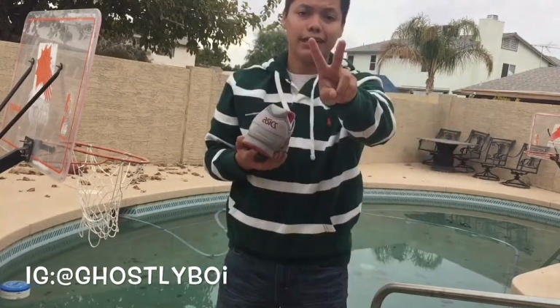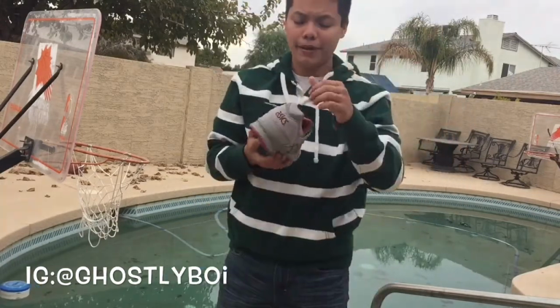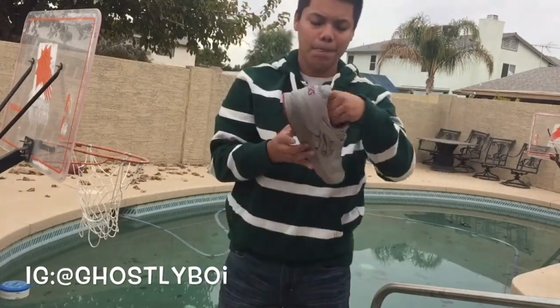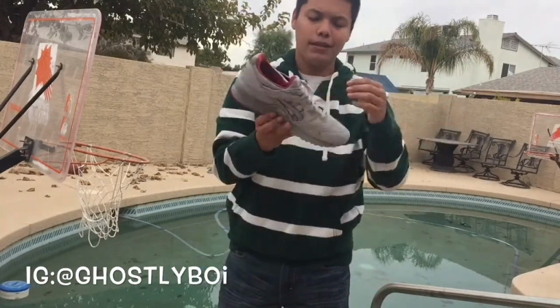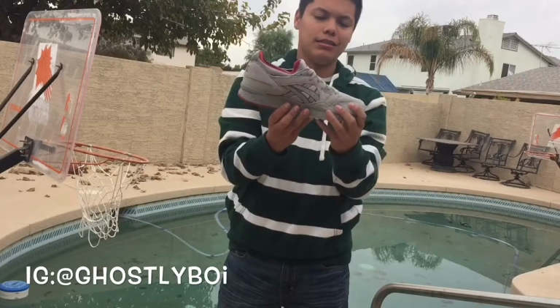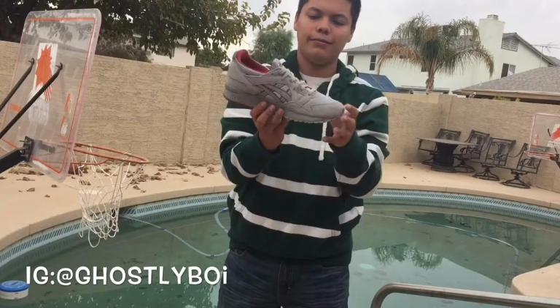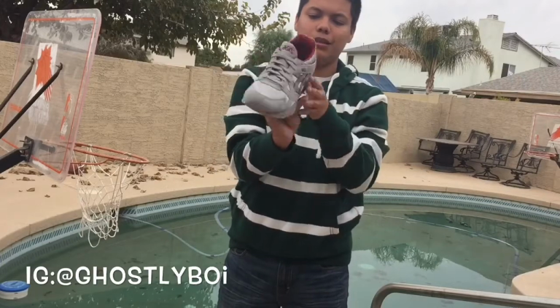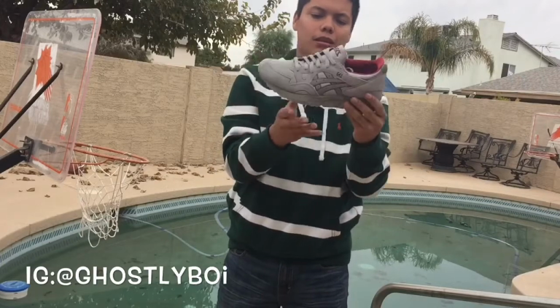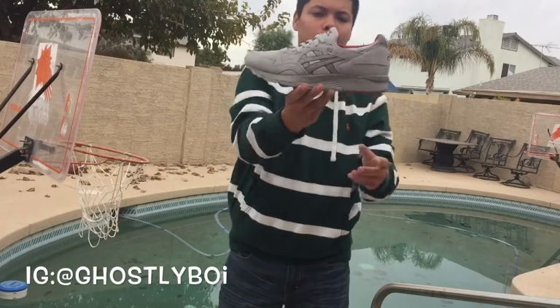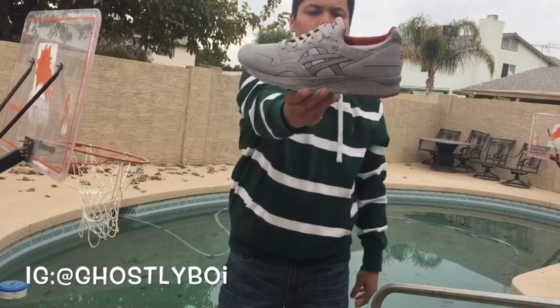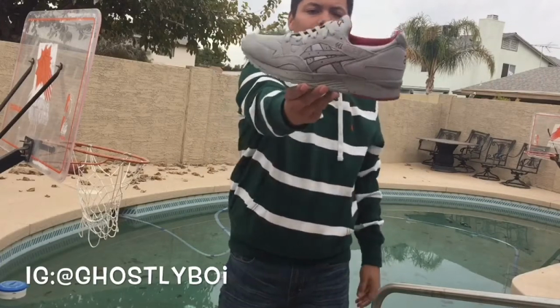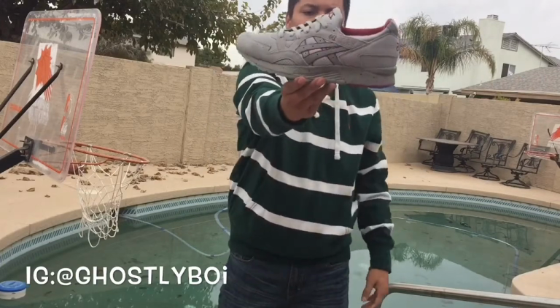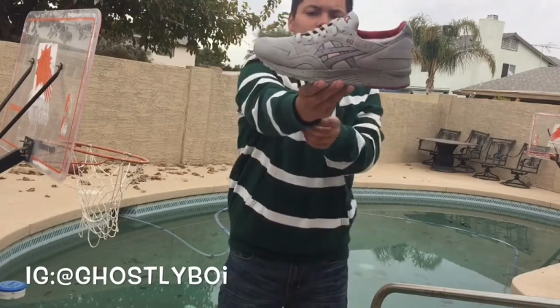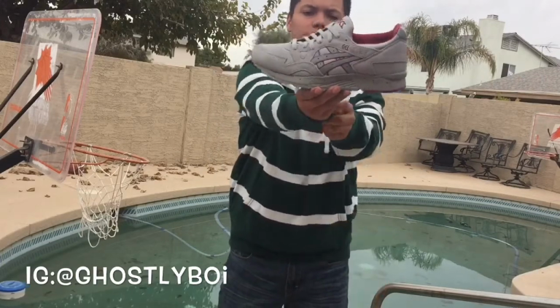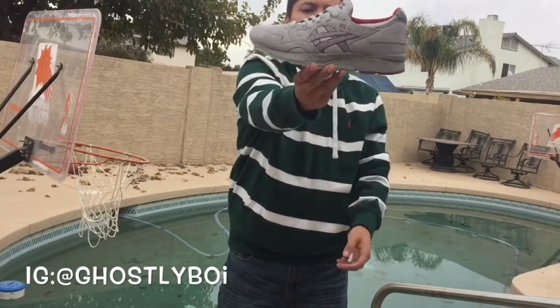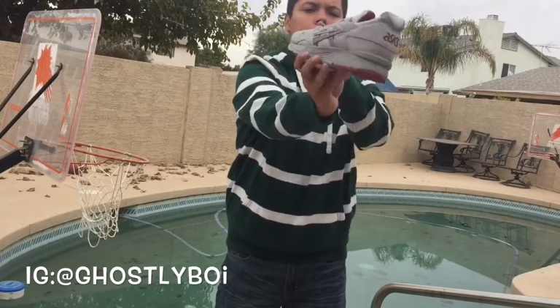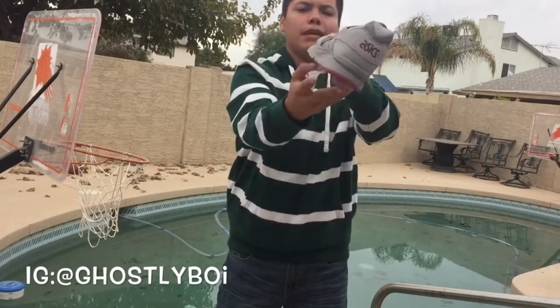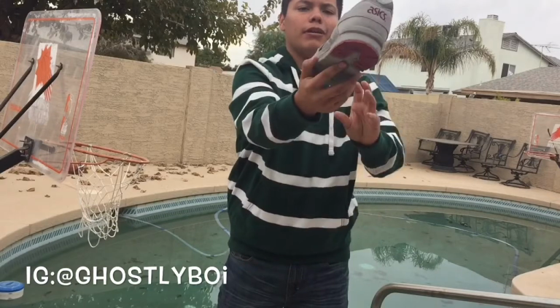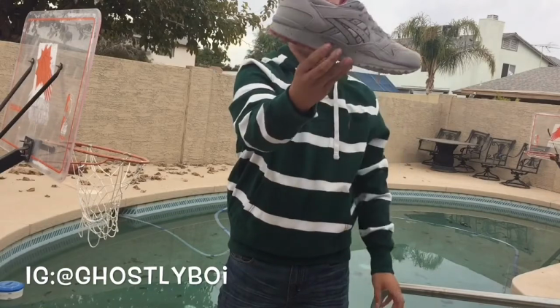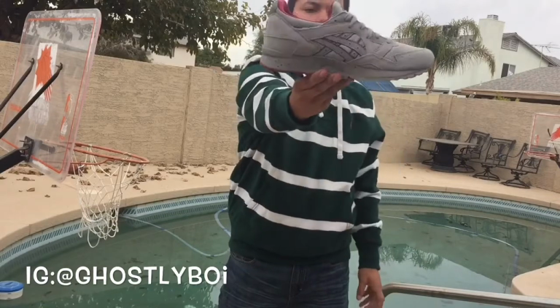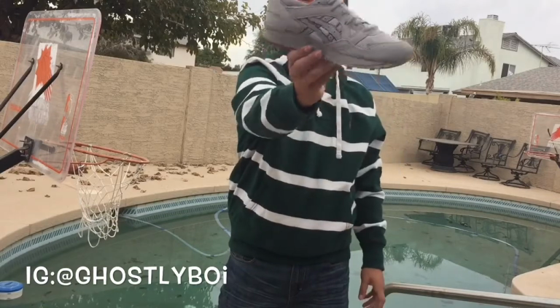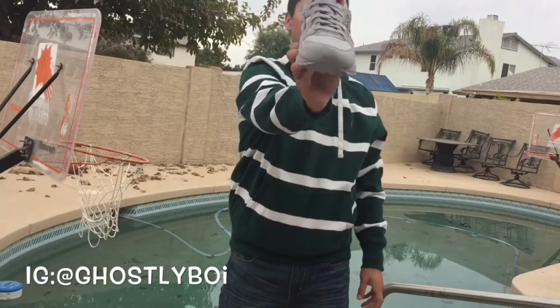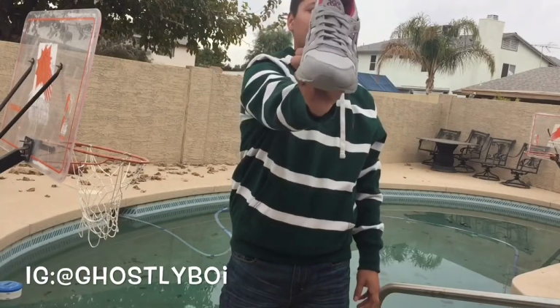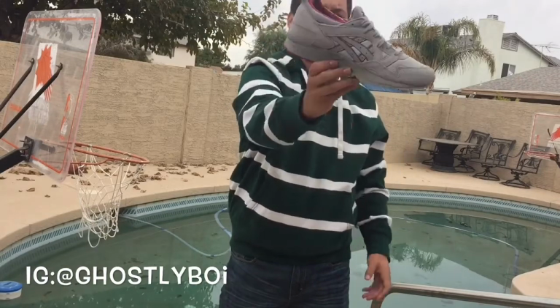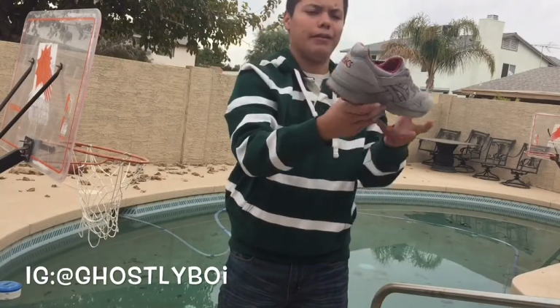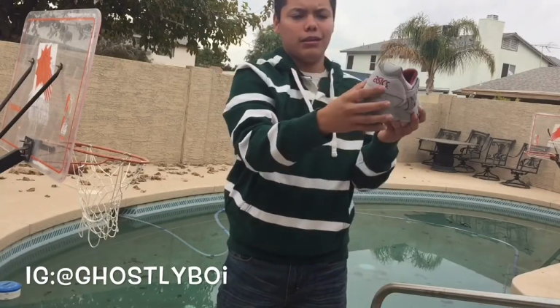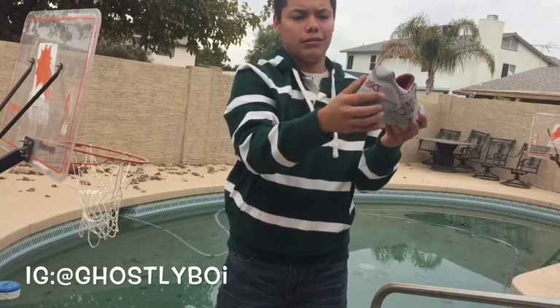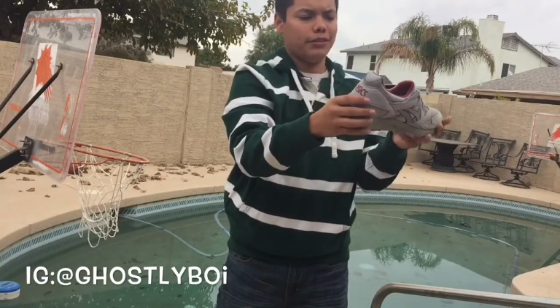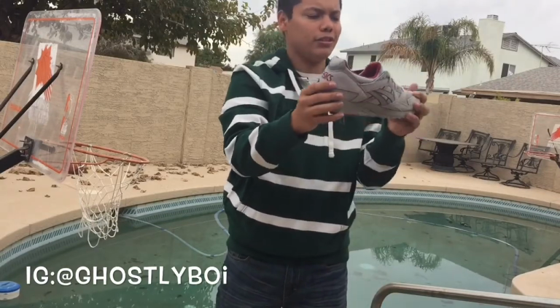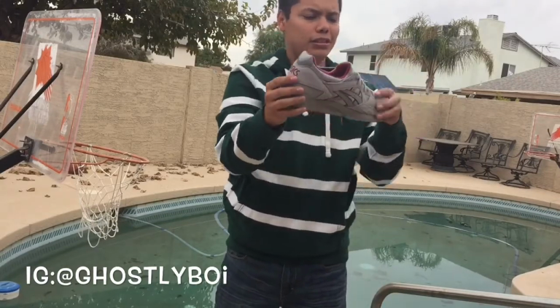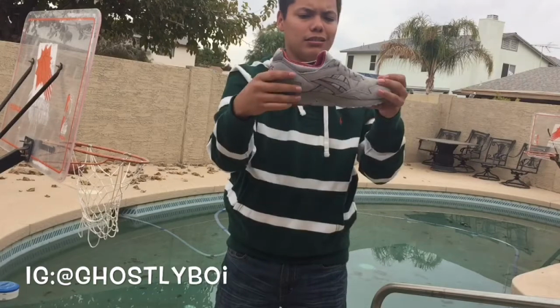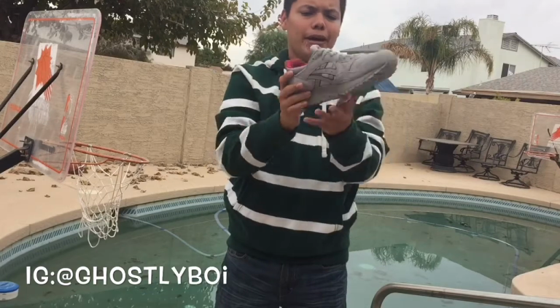Second pair — it's the Gel-Lite 5 in the gray and the red. Pretty clean colorway. The materials on this are not bad.